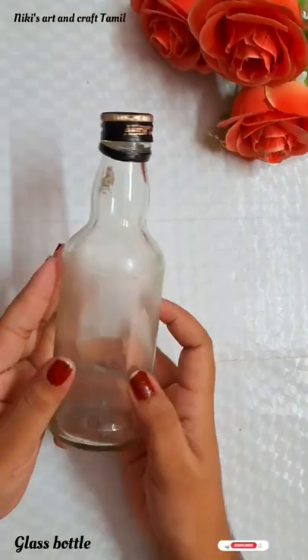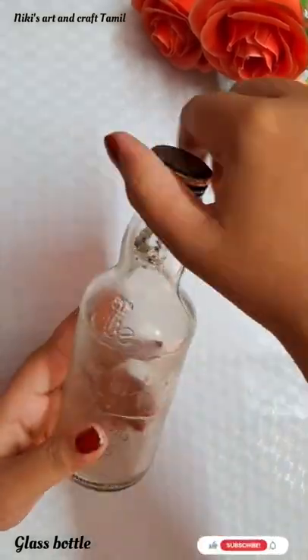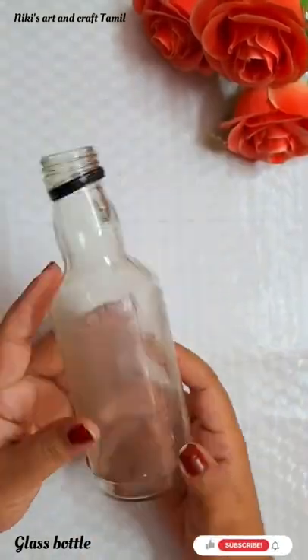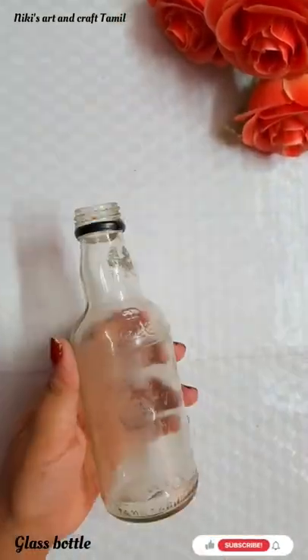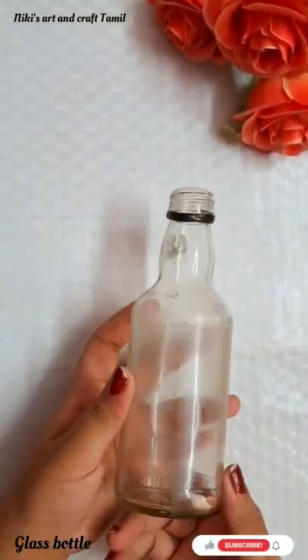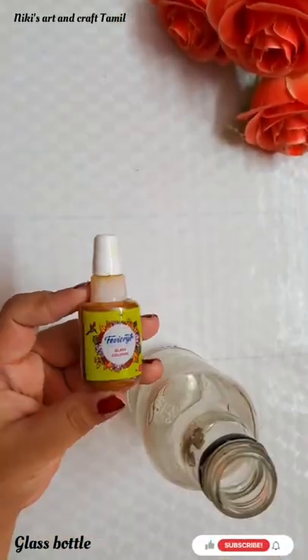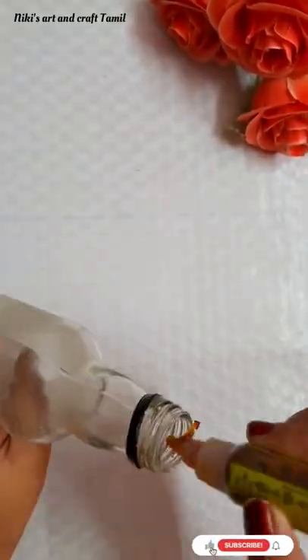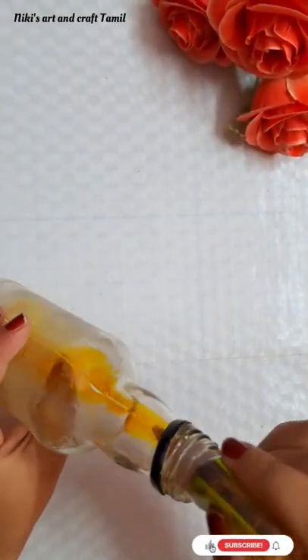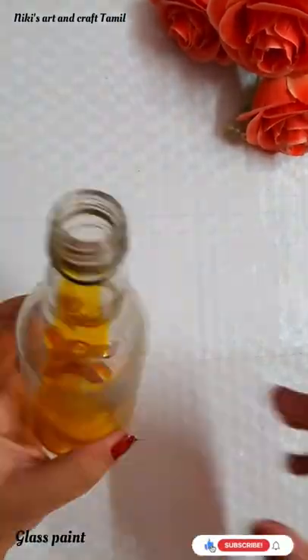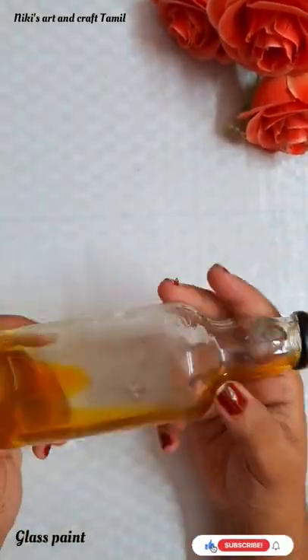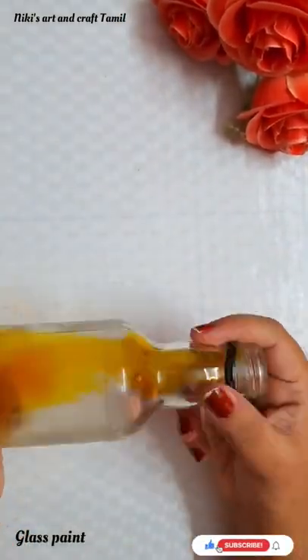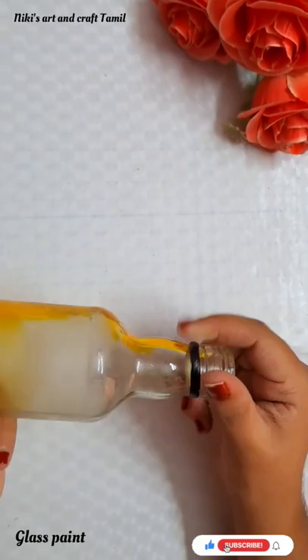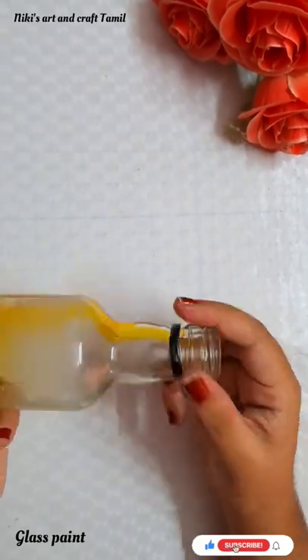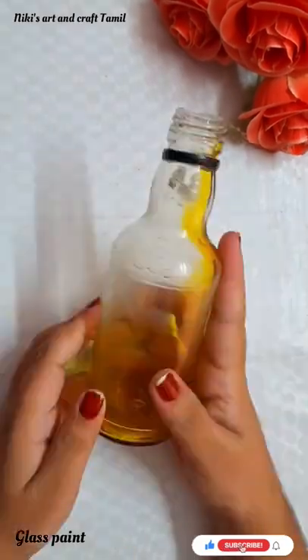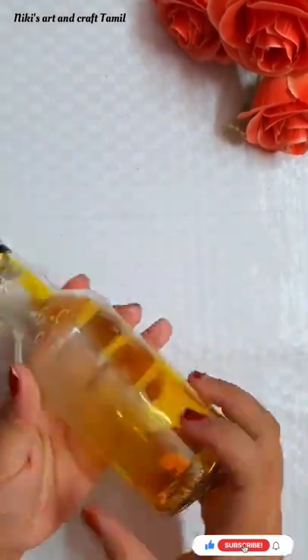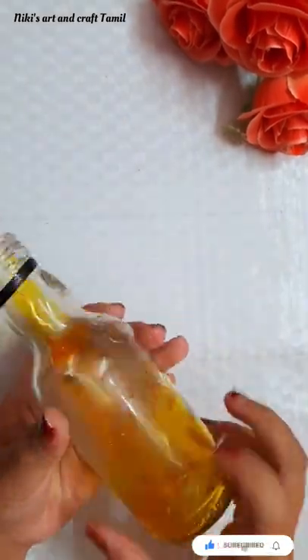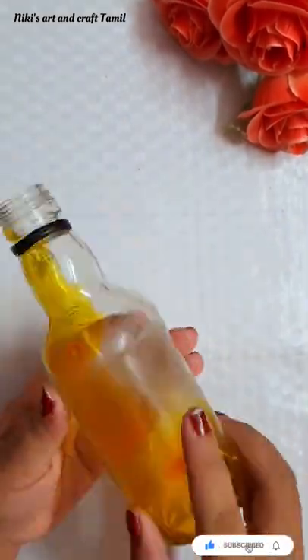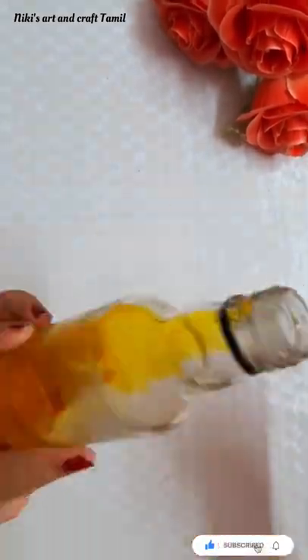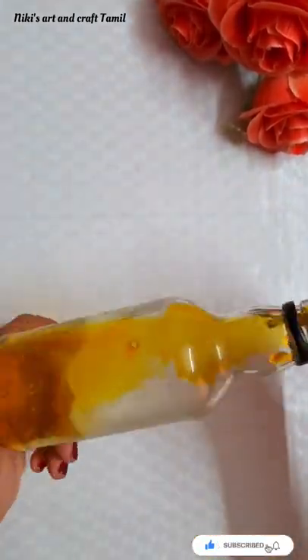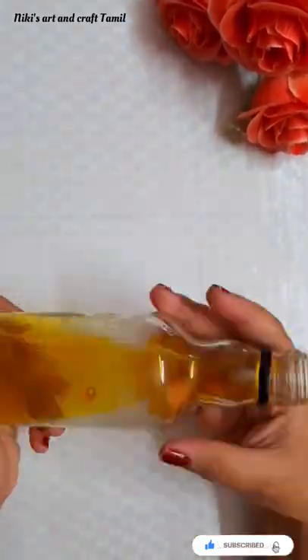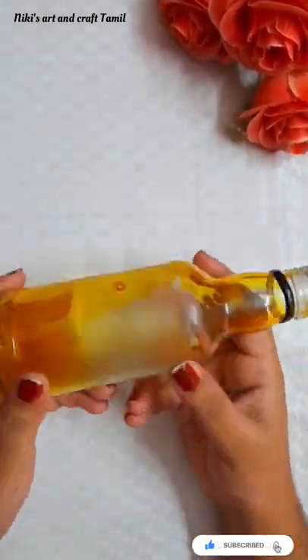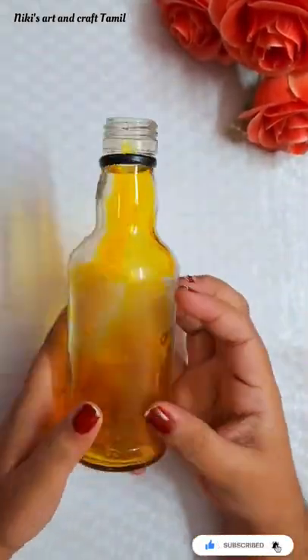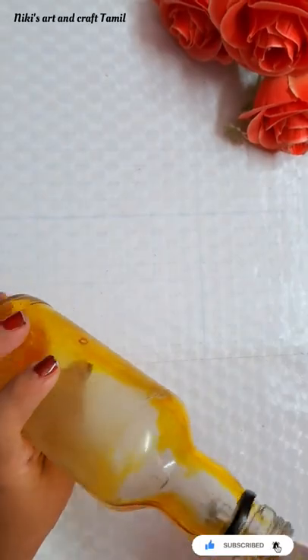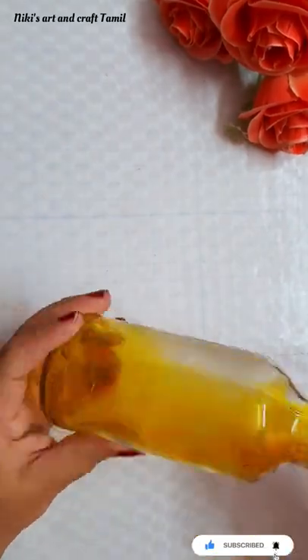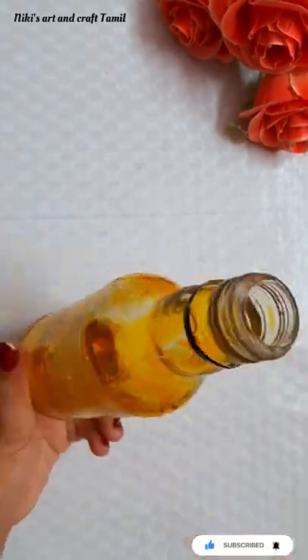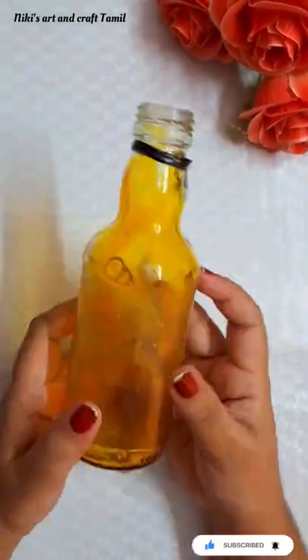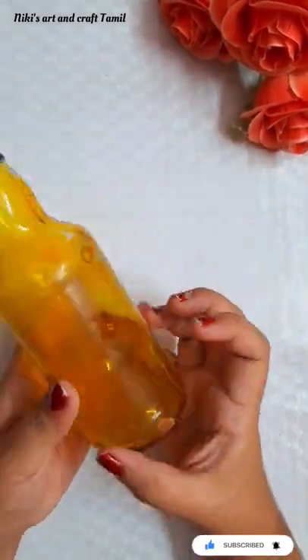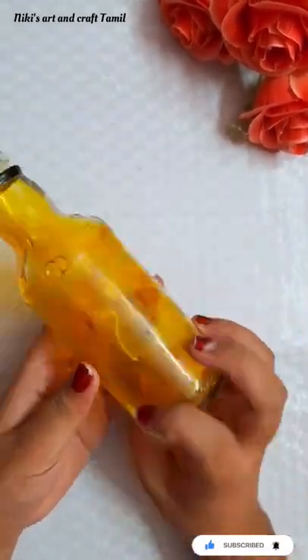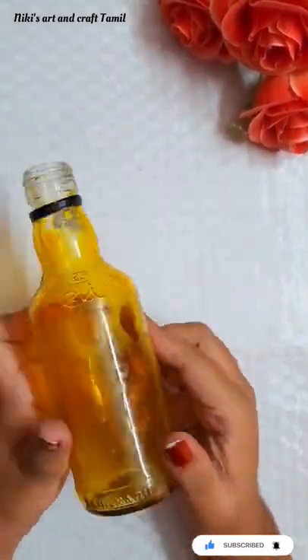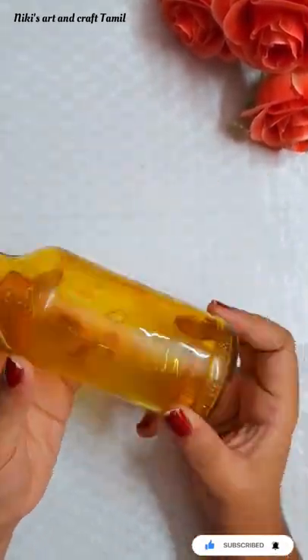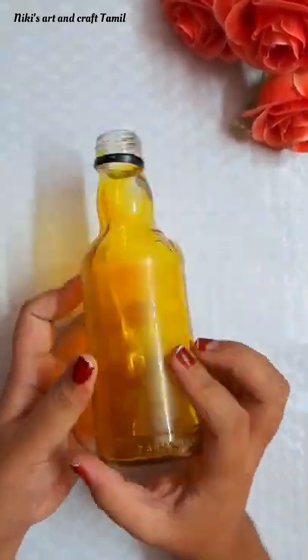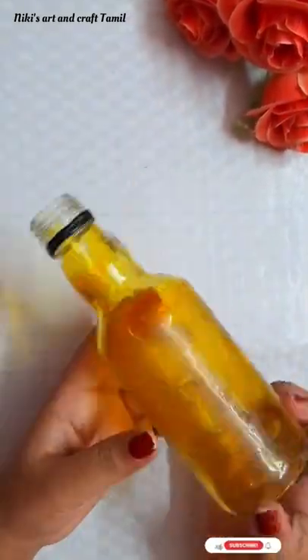Hello, I am using a simple craft mark. I will clean the glass bottle and I will clean the glass paint. I will roll the glass bottle and roll the other side.